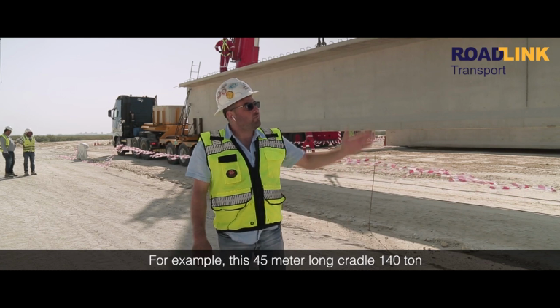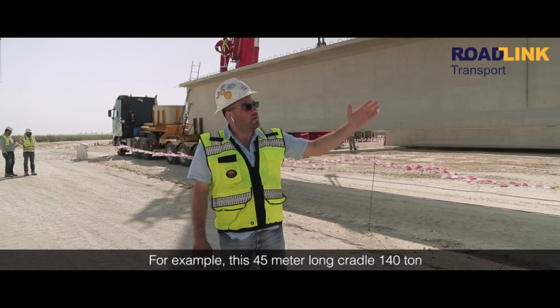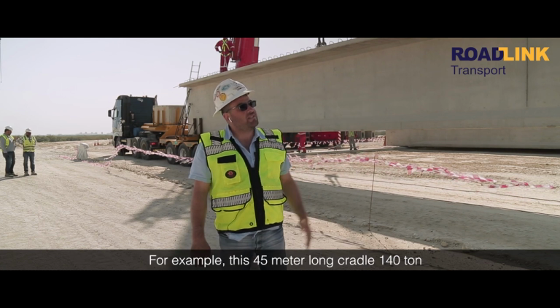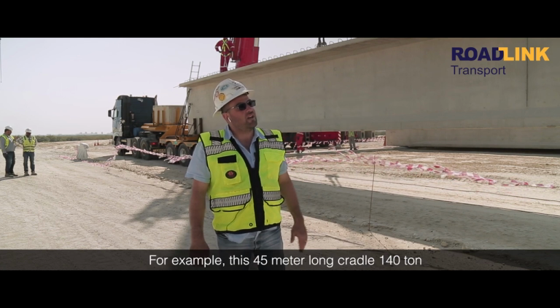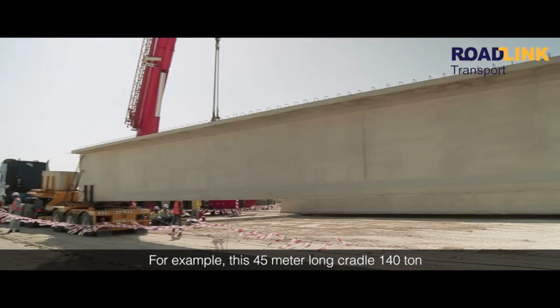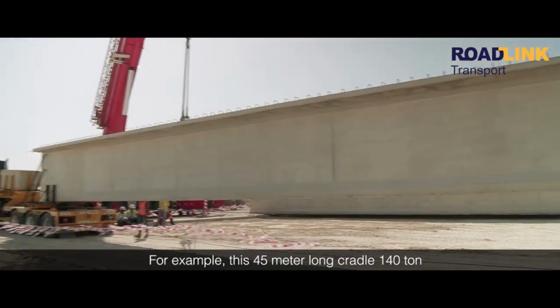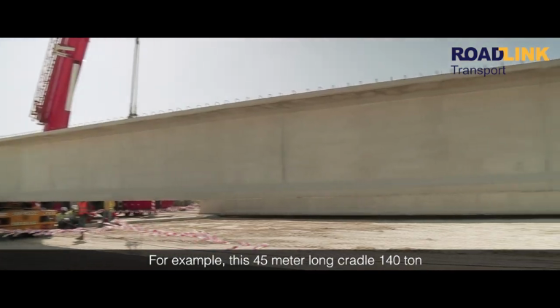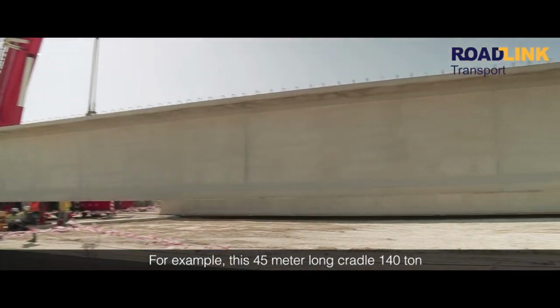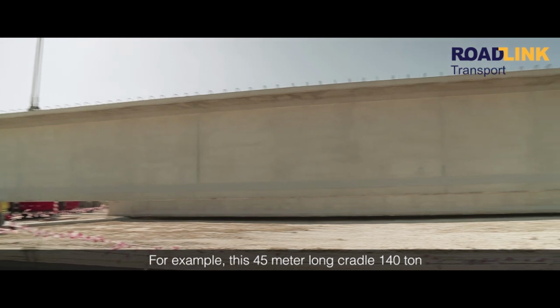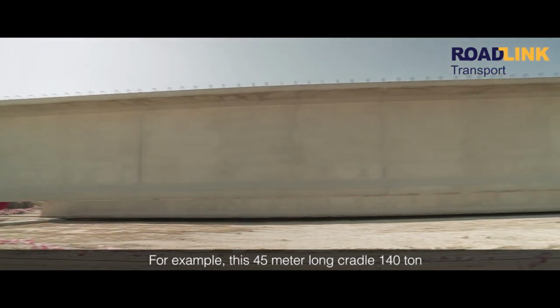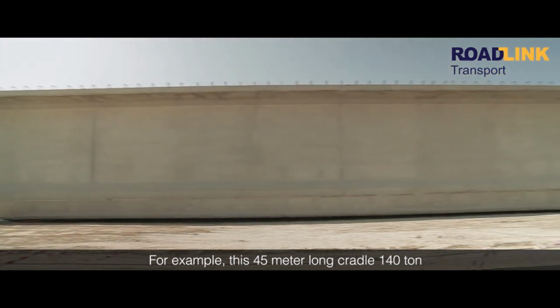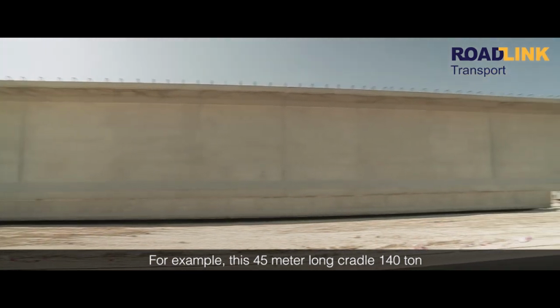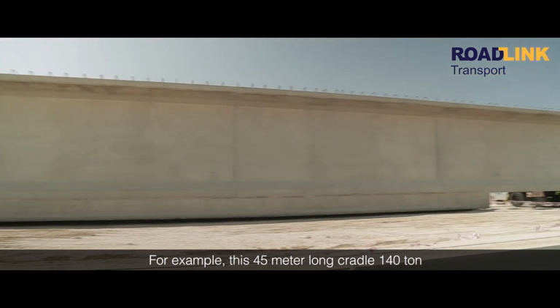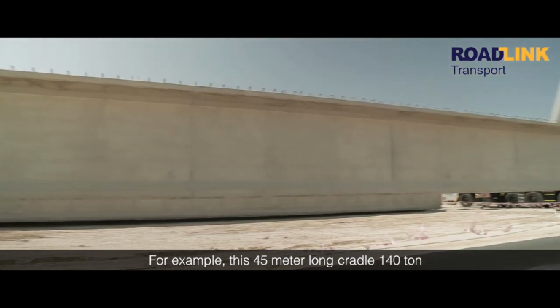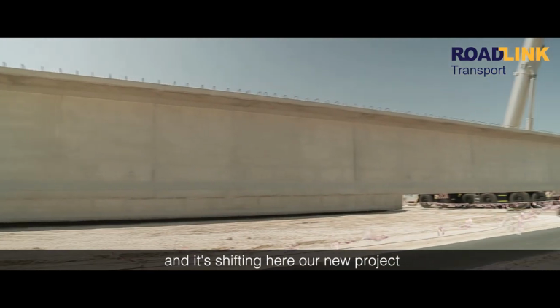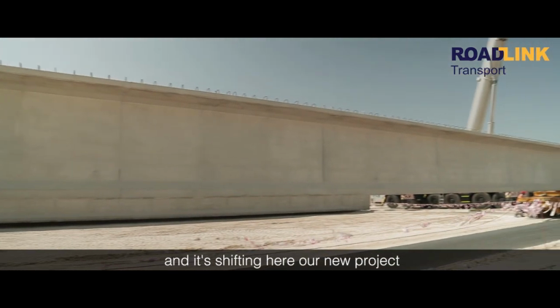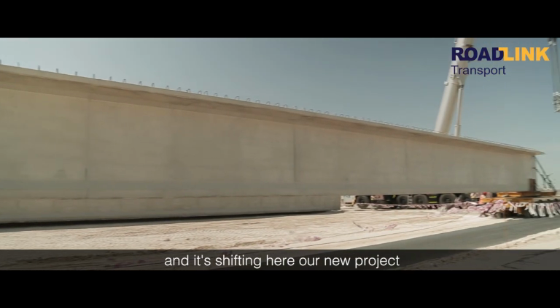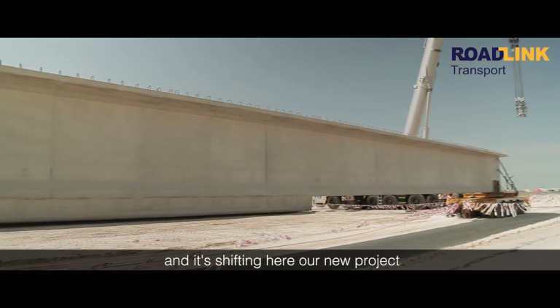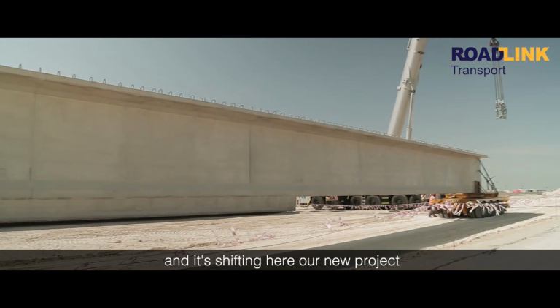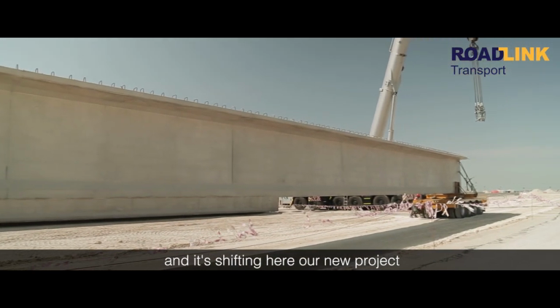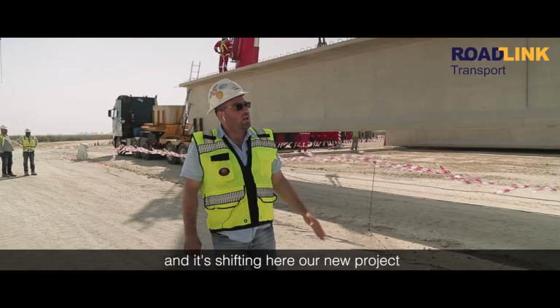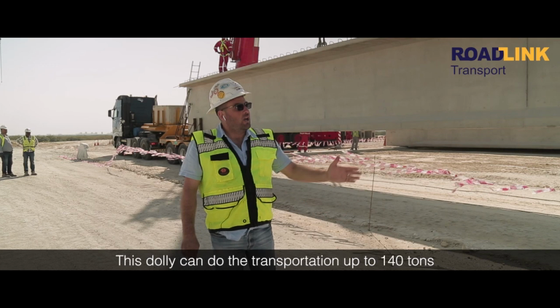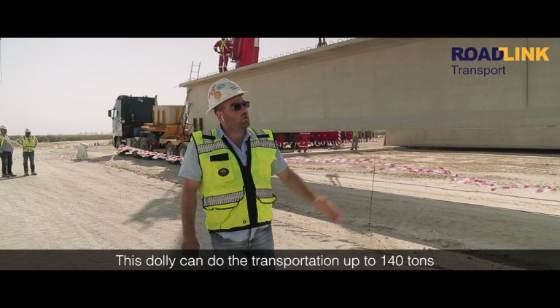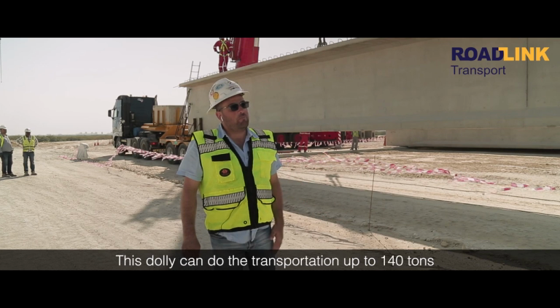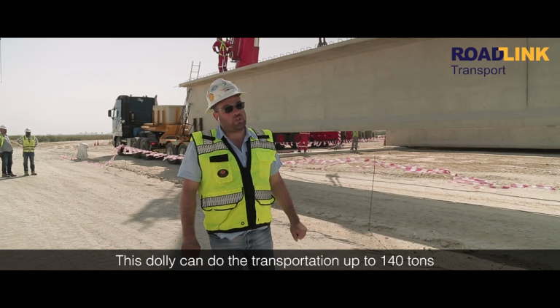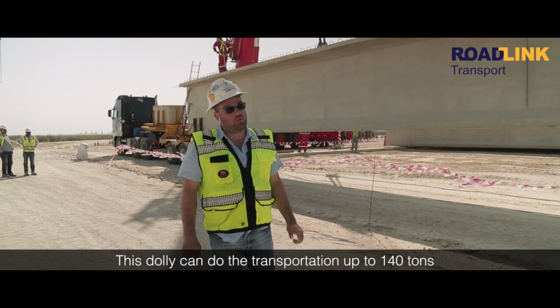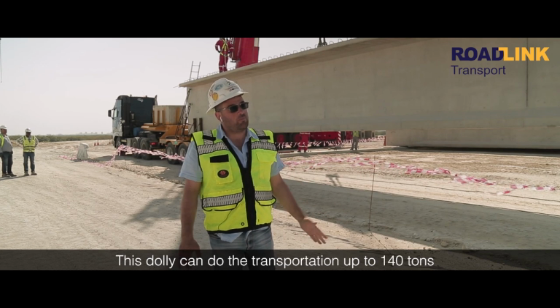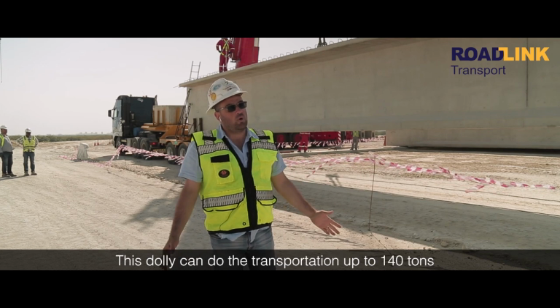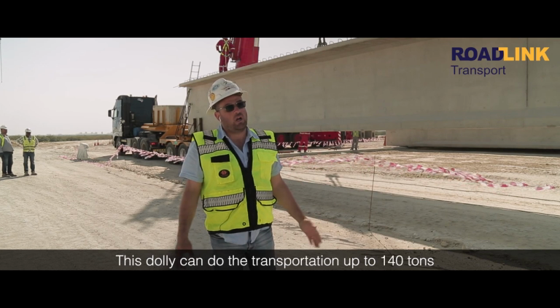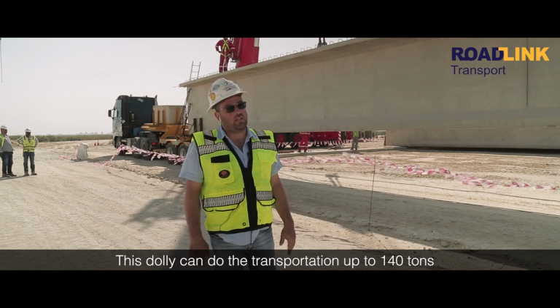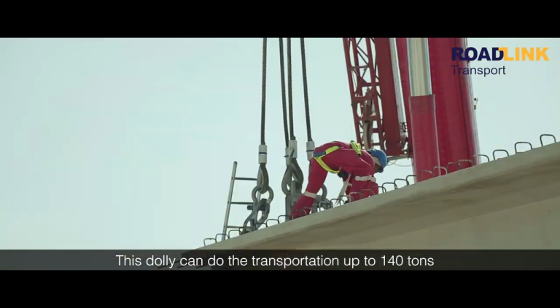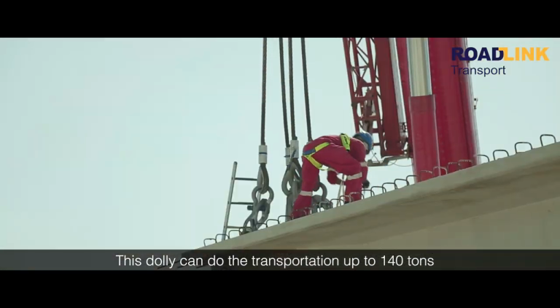For example, this 45-meter, 140-ton load is being shifted here in our new project. This Dulli can do the transportation of up to 140 tons.